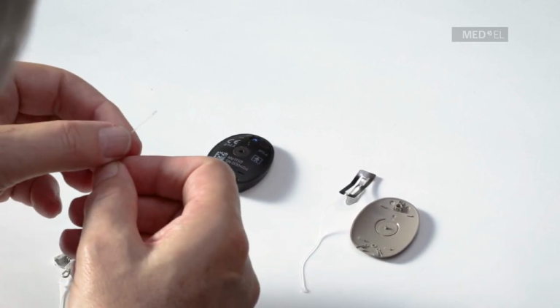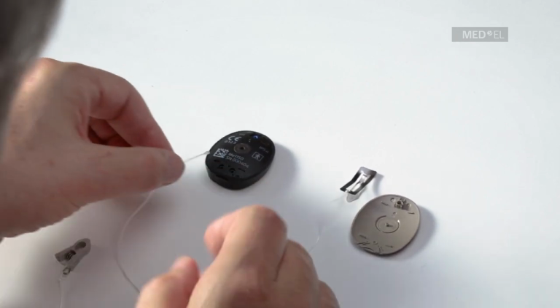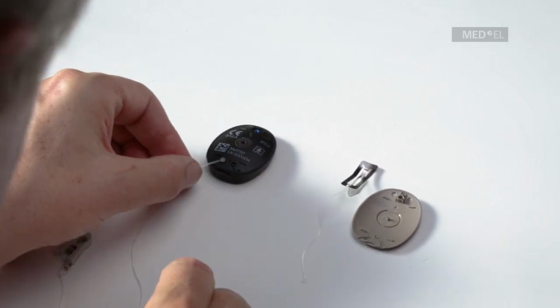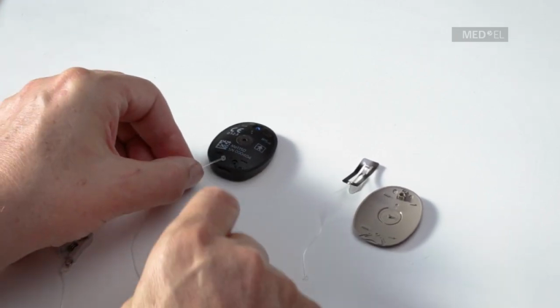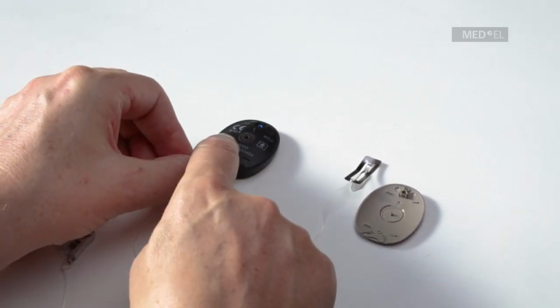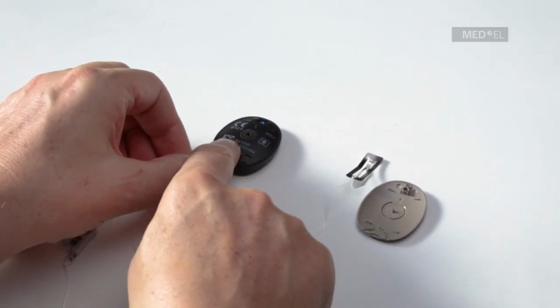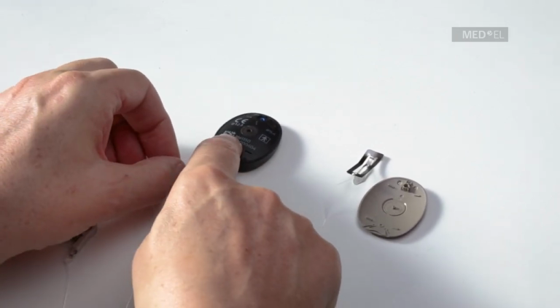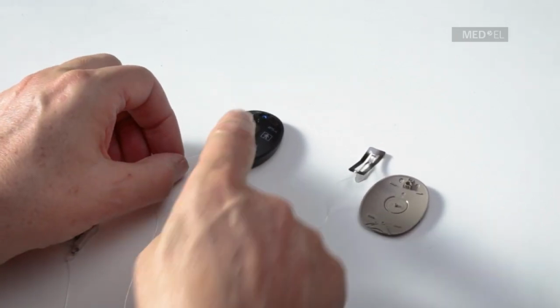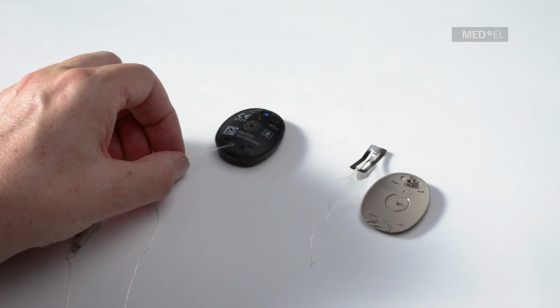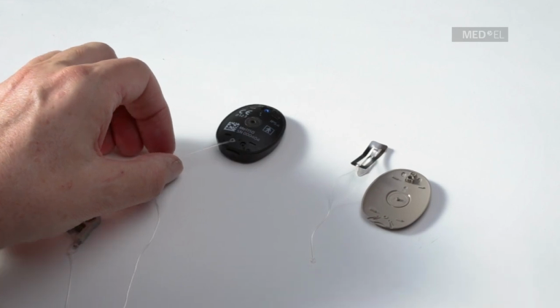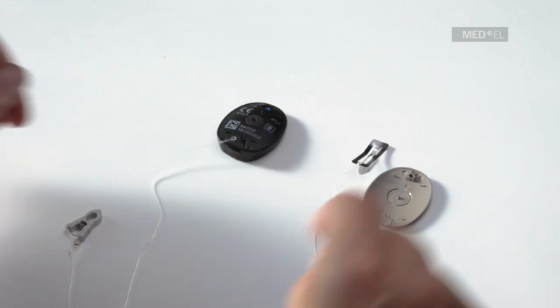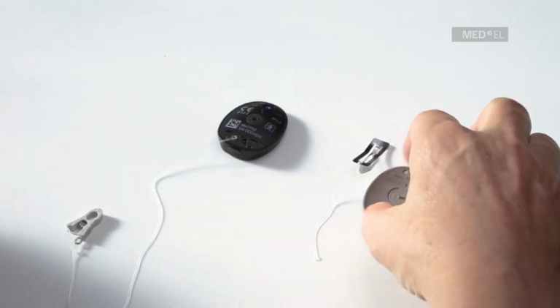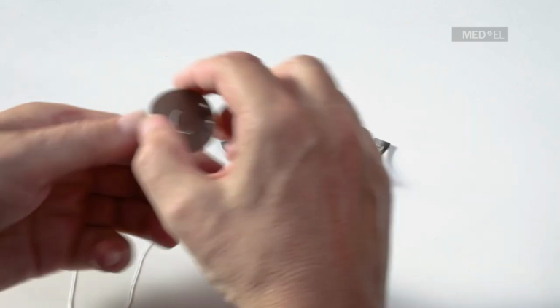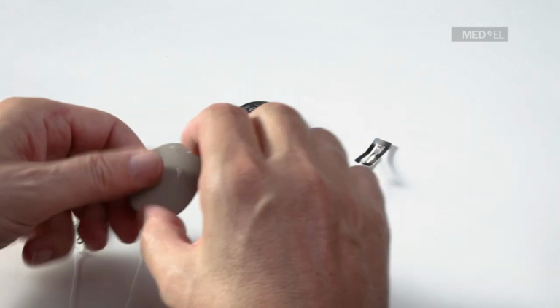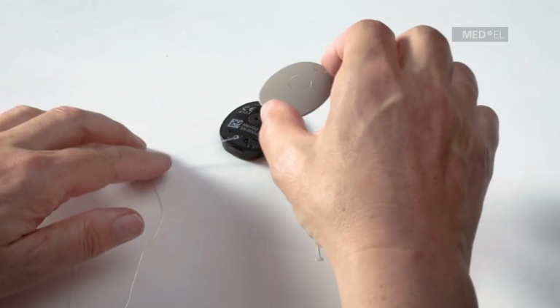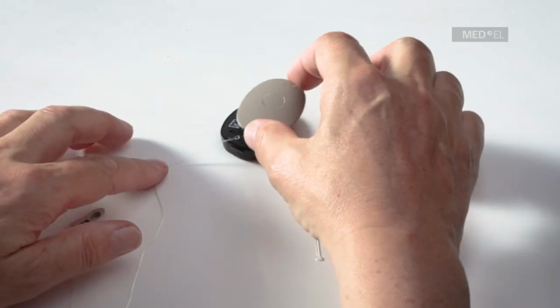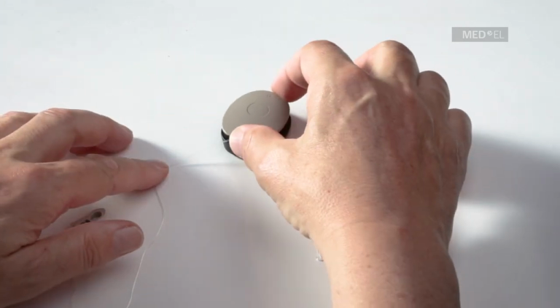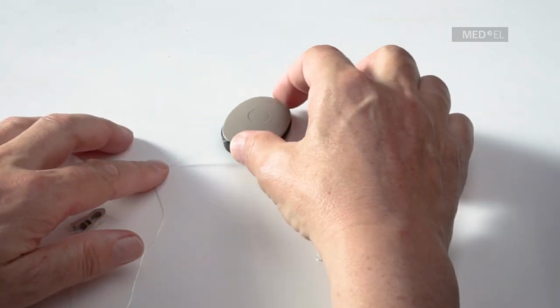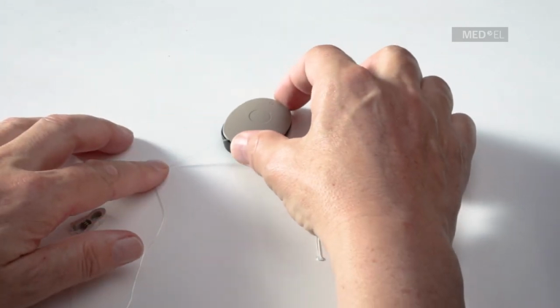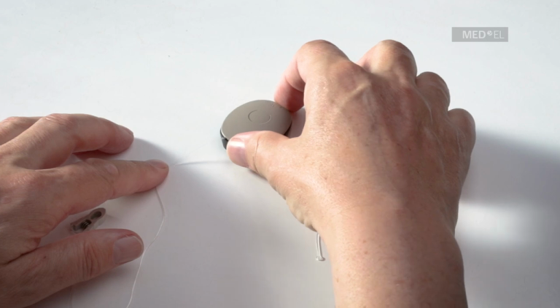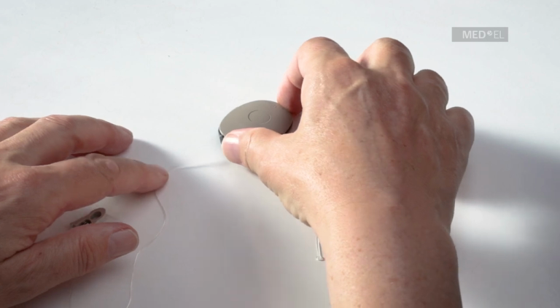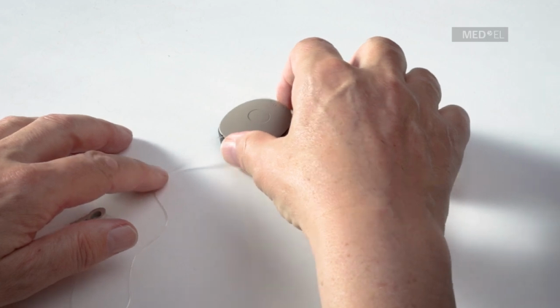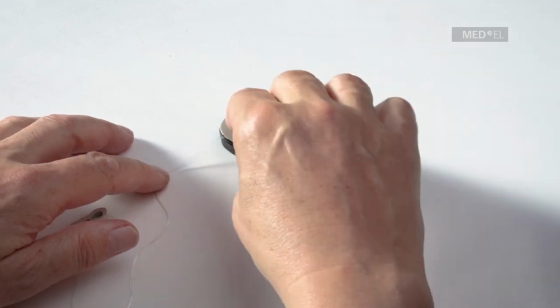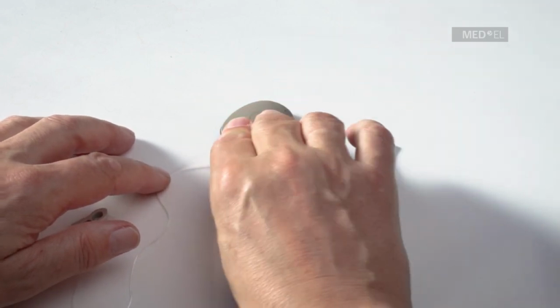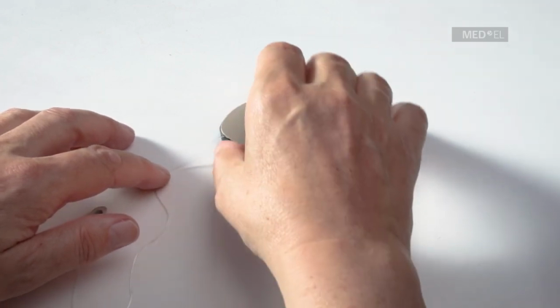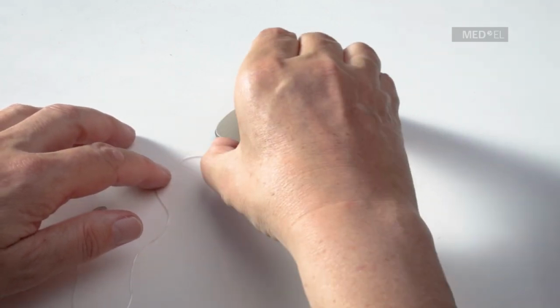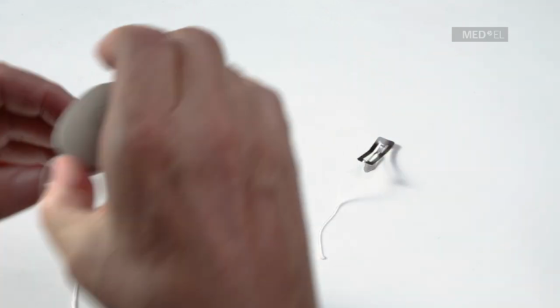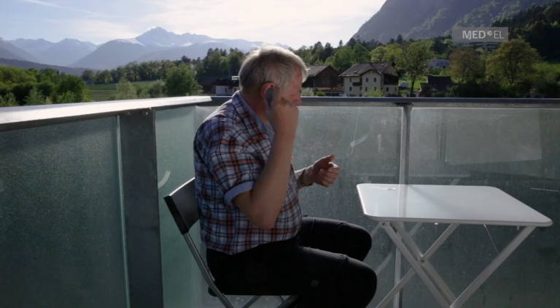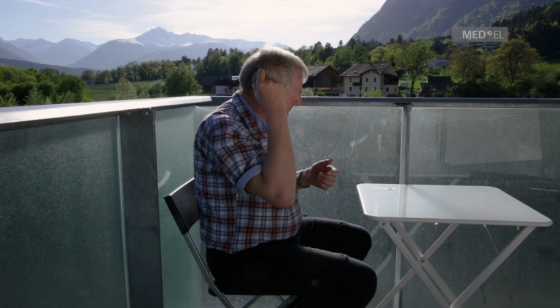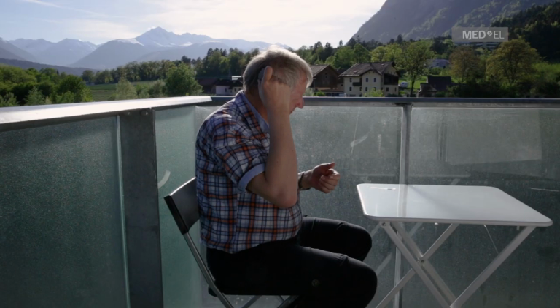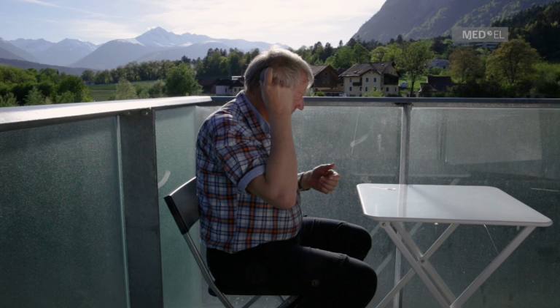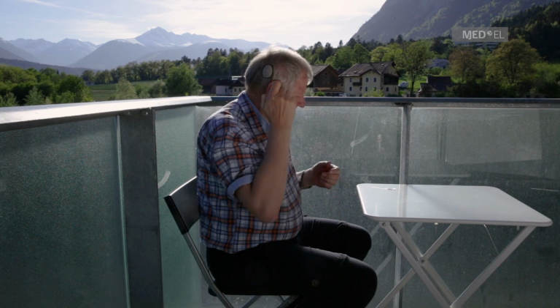Remove the cover from the audio processor. Push the circular end of the leash into the matching groove at the bottom of the processor. Replace the cover, securing the leash in place. Clip to your hair or clothes.